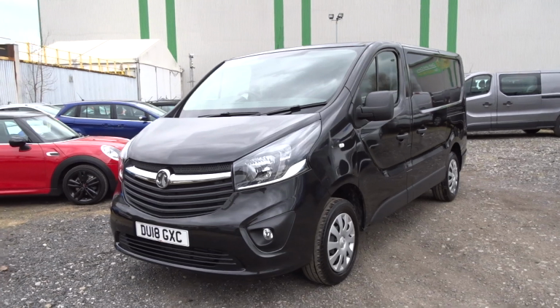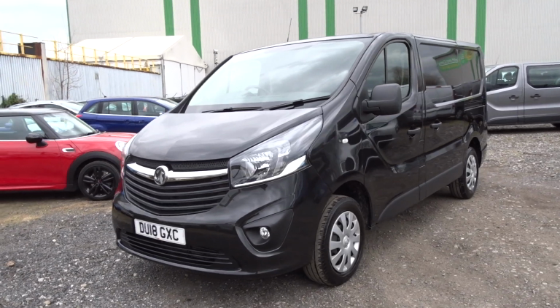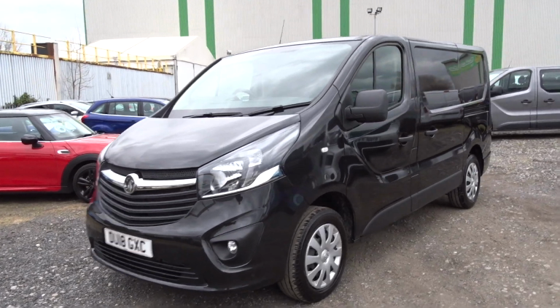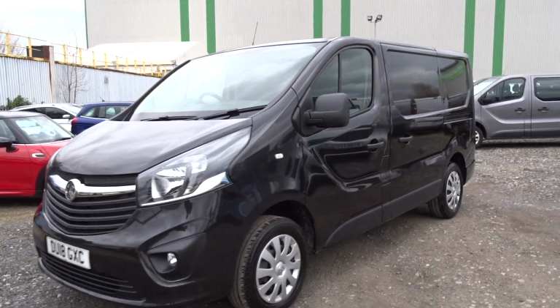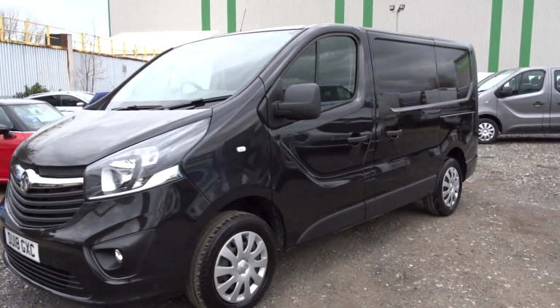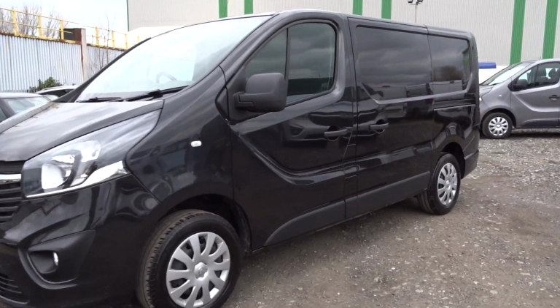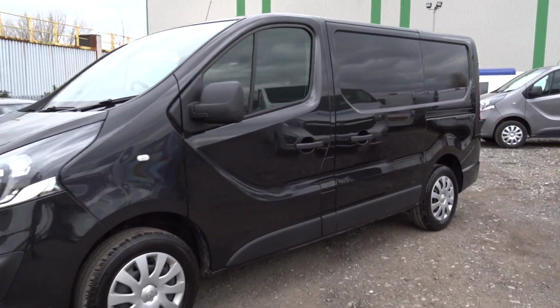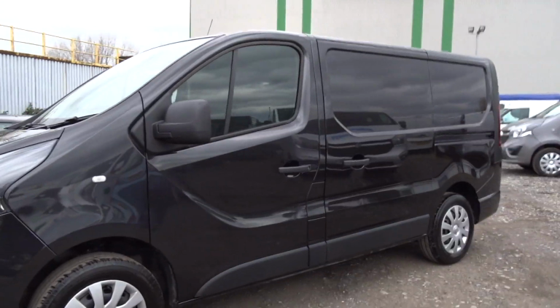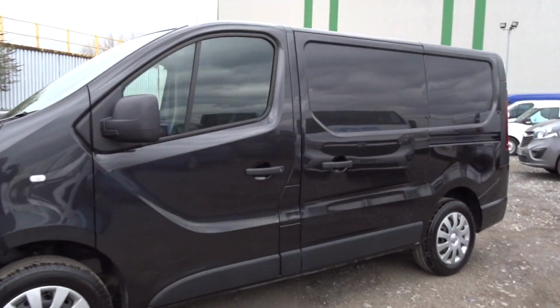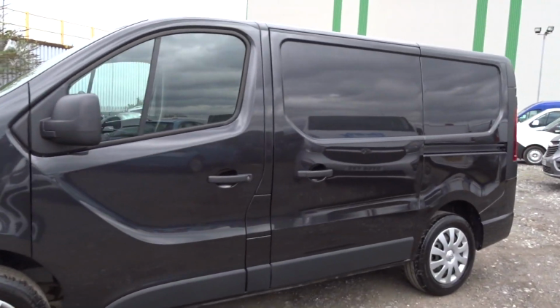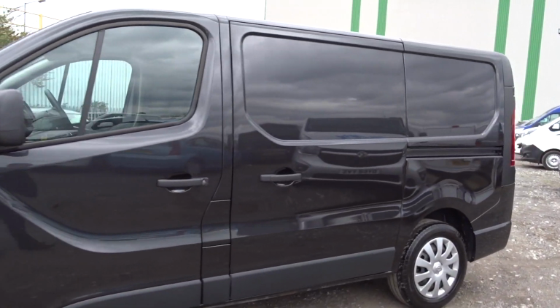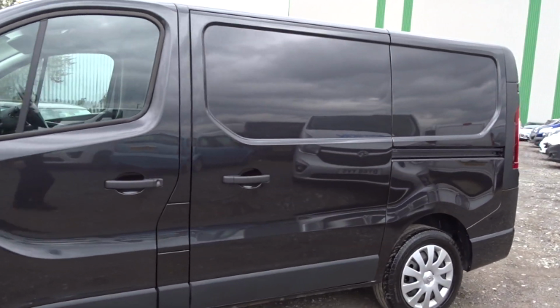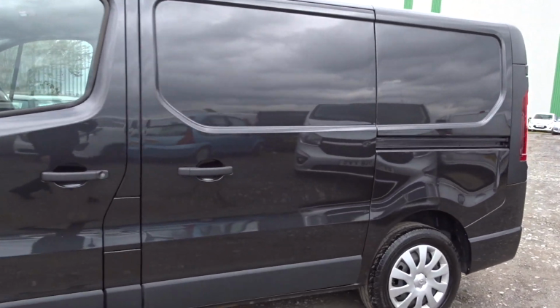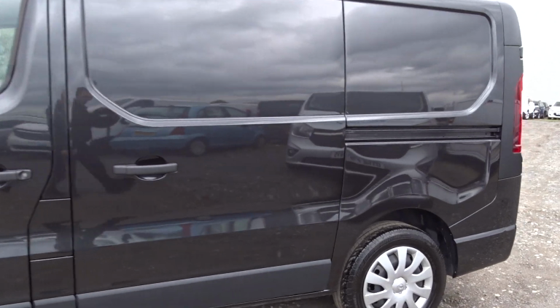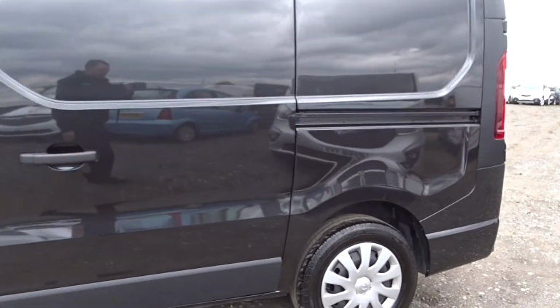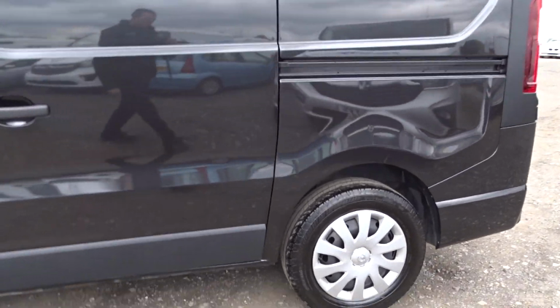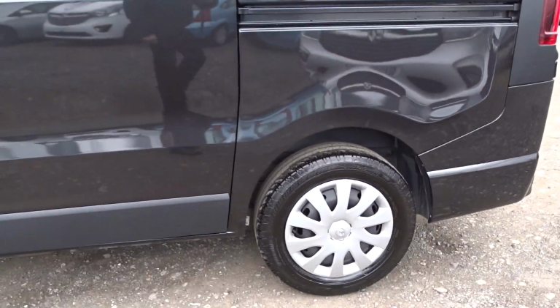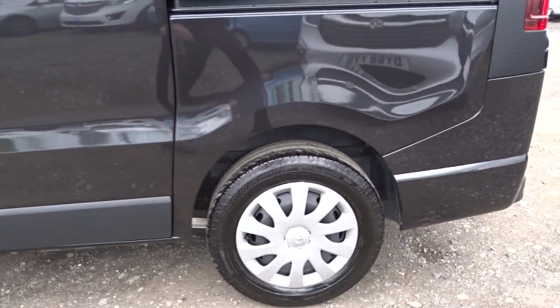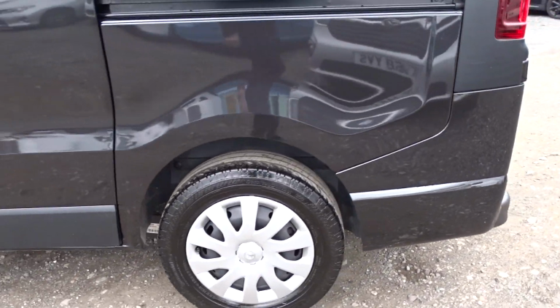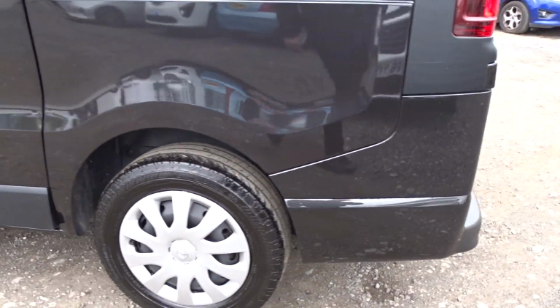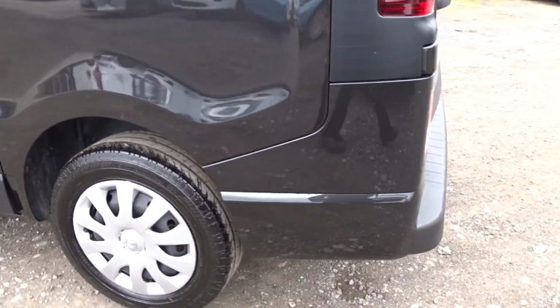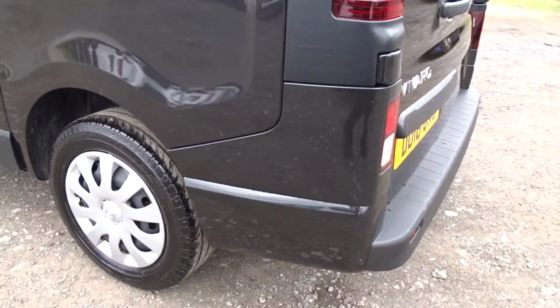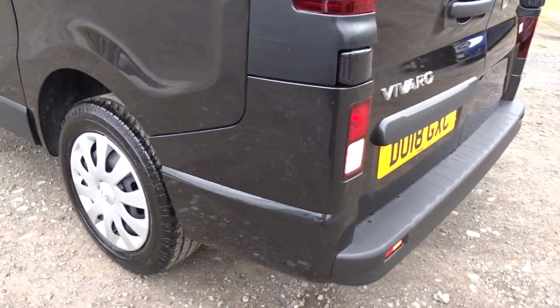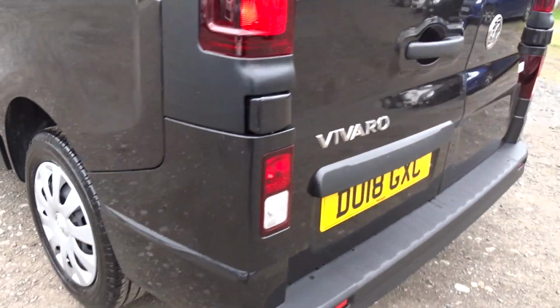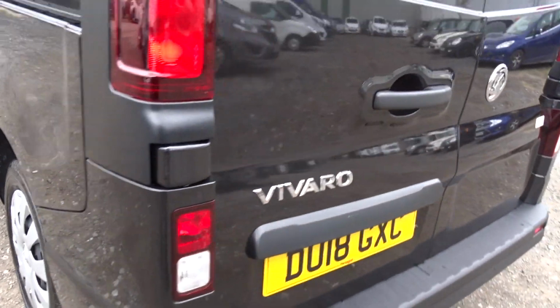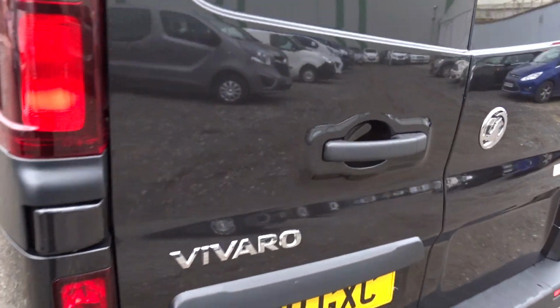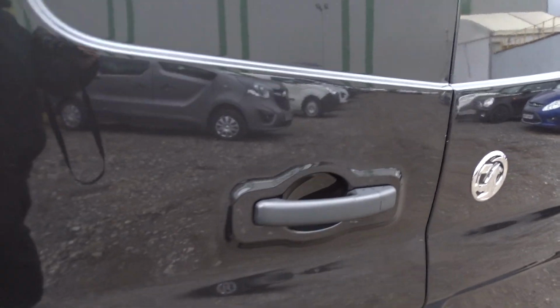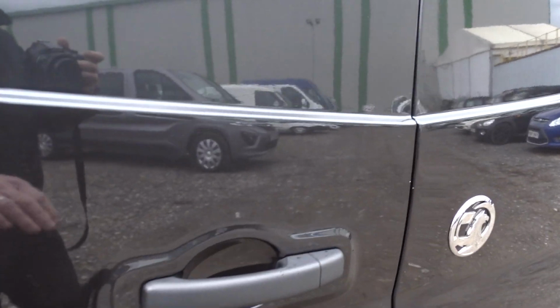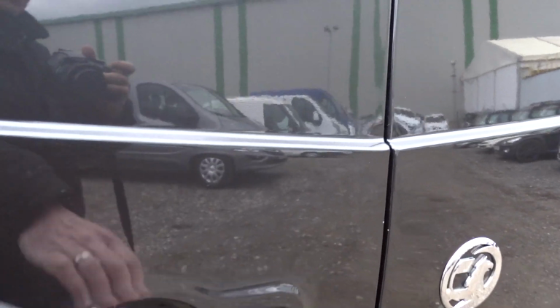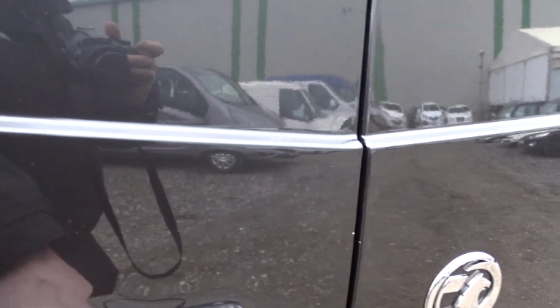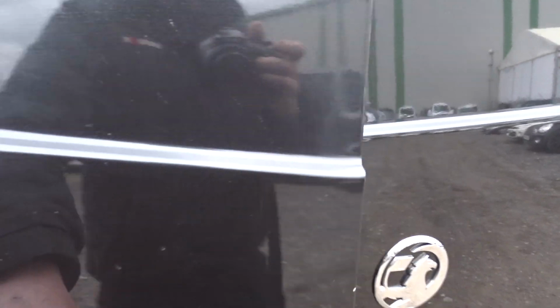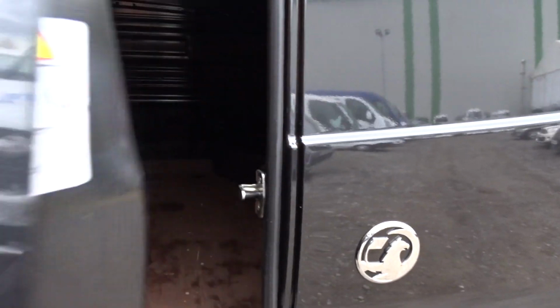Here today at PentingGotes, we have an example of the Voxov Avaro 2900, powered by a 1.6 litre diesel engine. It comes with full wheel covers, rear parking sensors, and lots more besides, which we'll go through in more detail as we go around the vehicle.